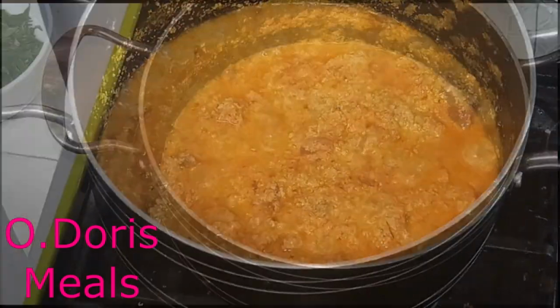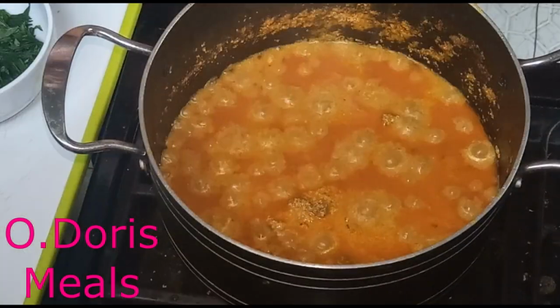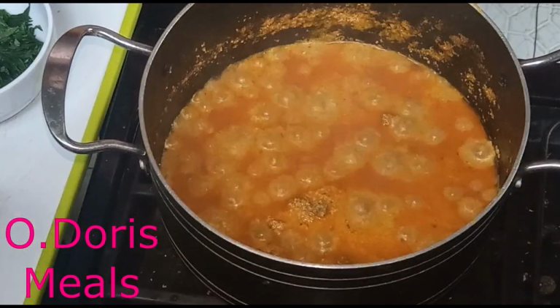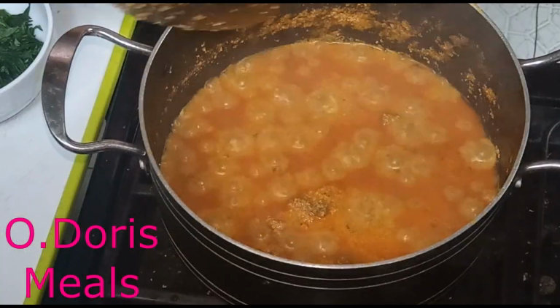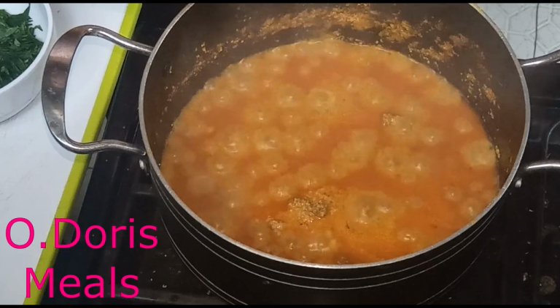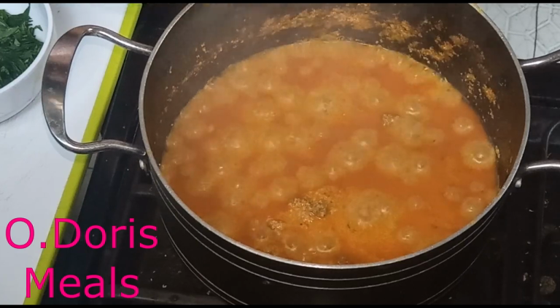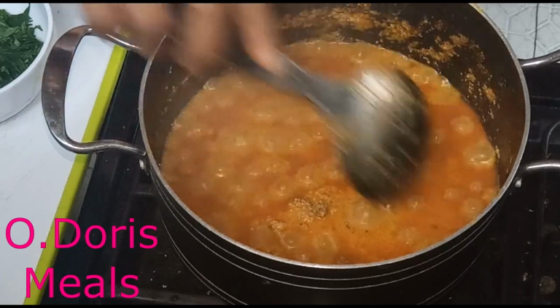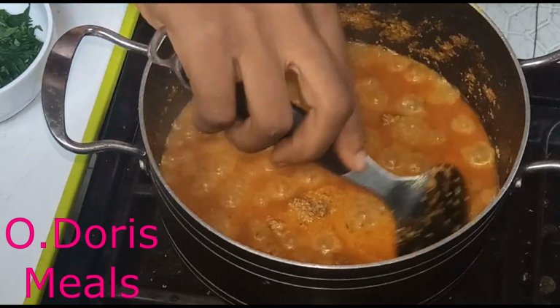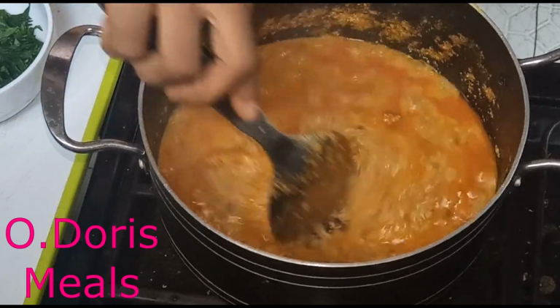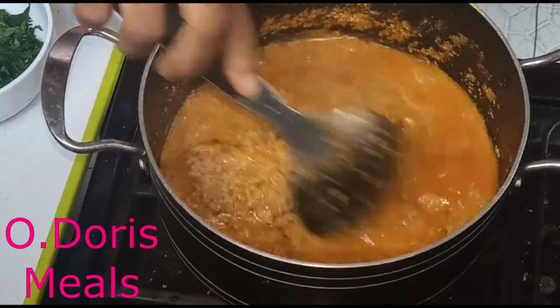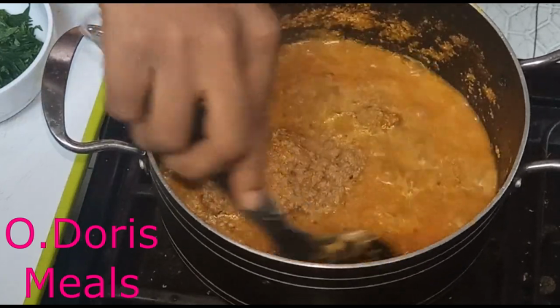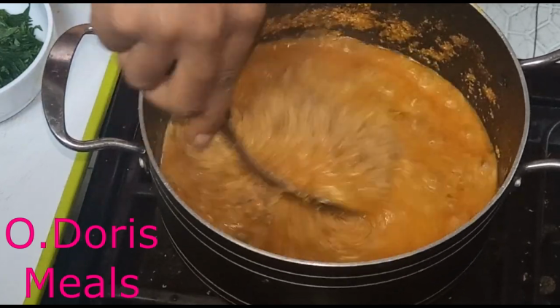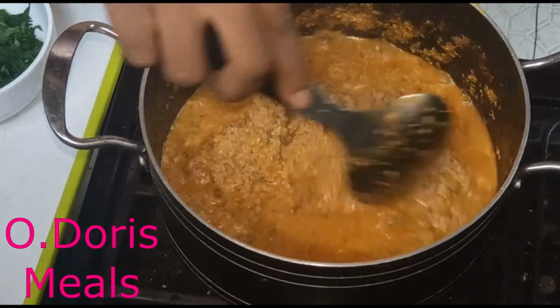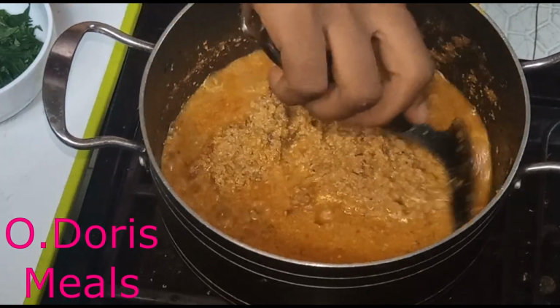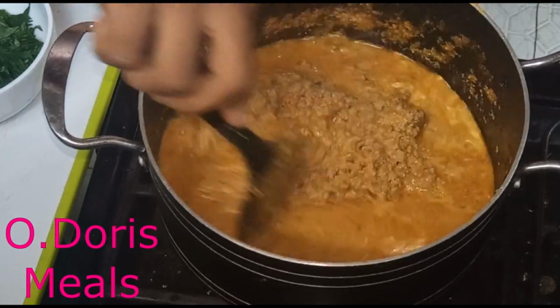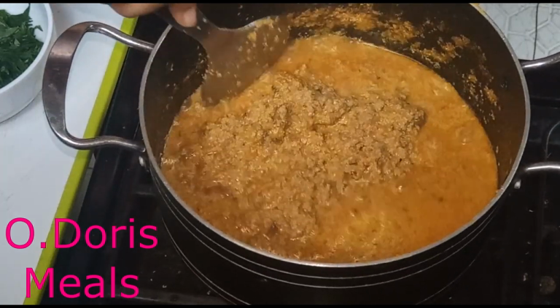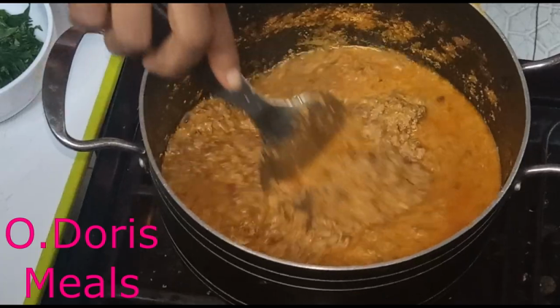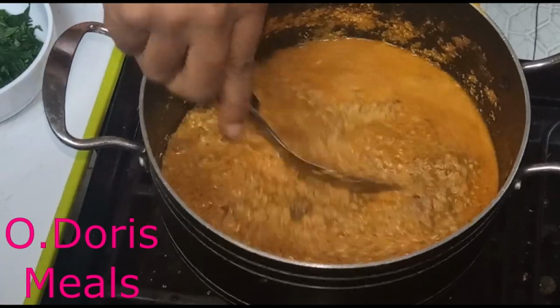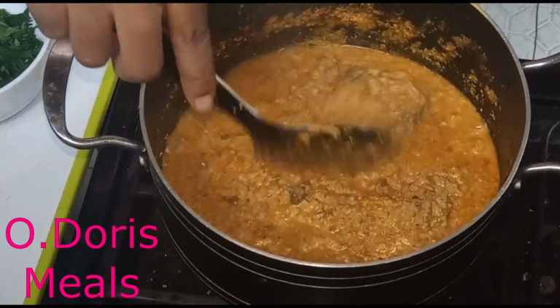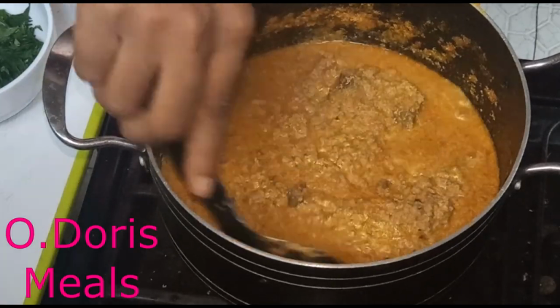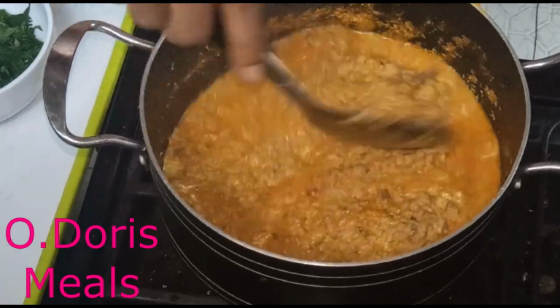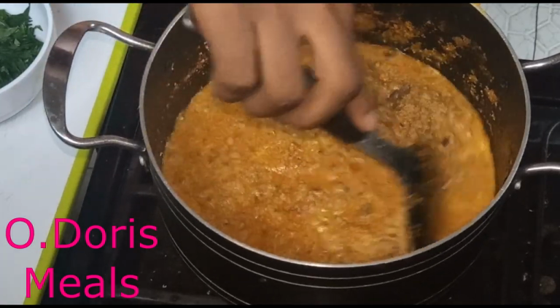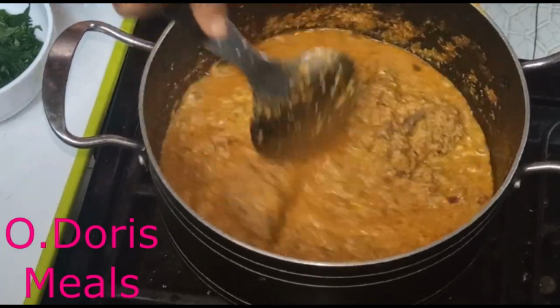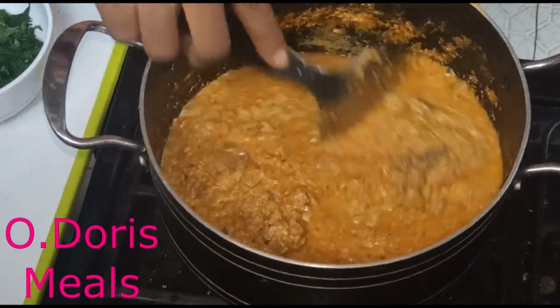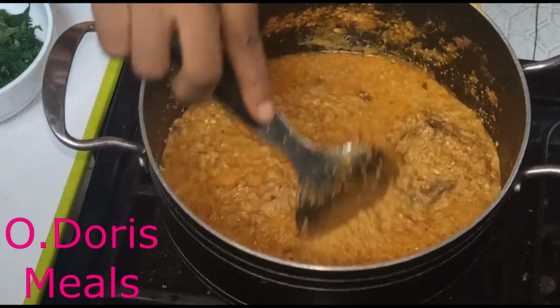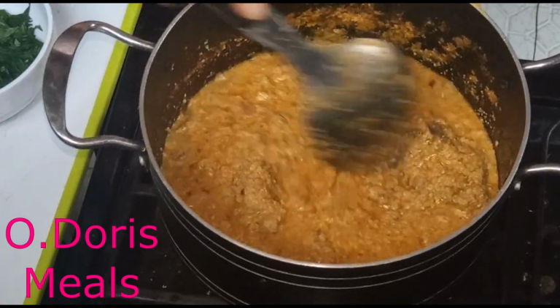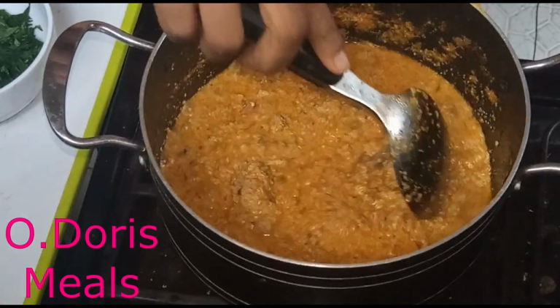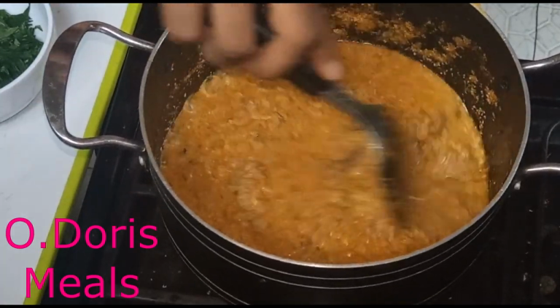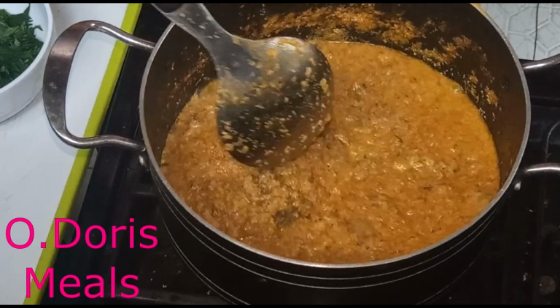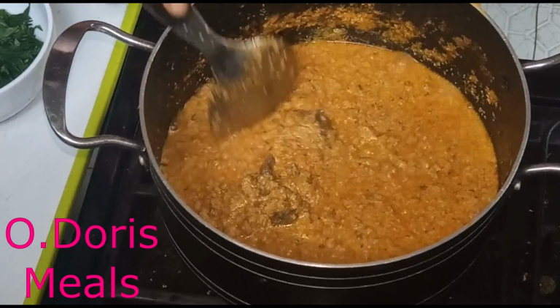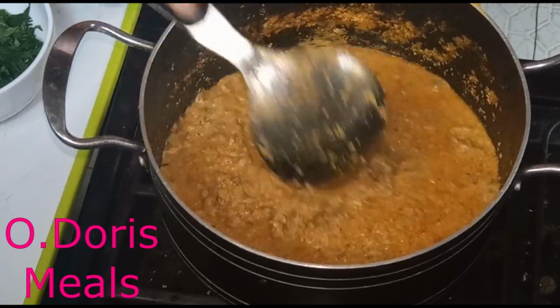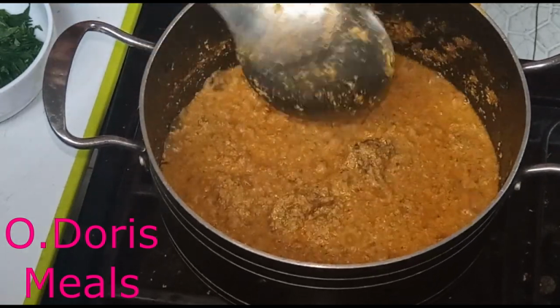Okay guys, this soup has been cooking for five minutes. If you see me stir it, you will see that everything is coming along well — the water and the melon have properly combined.